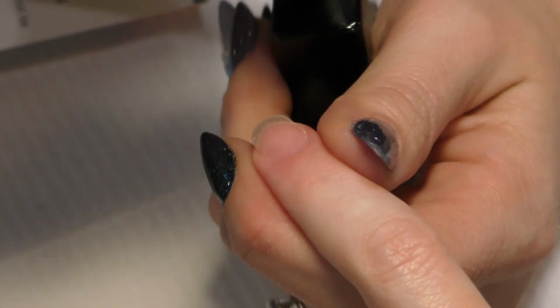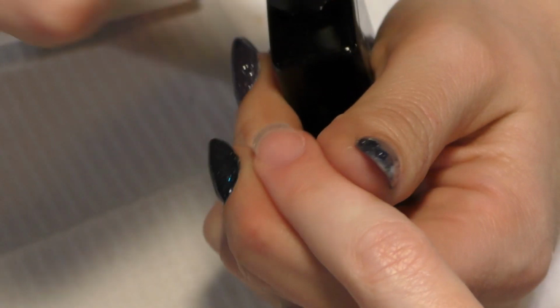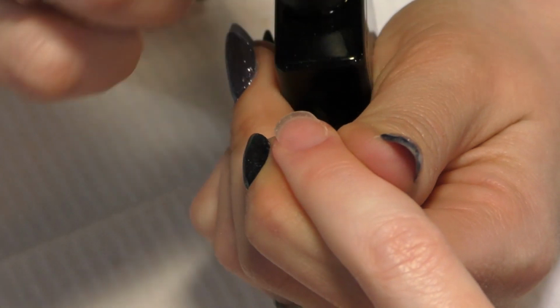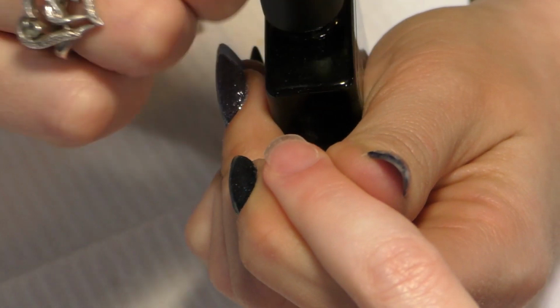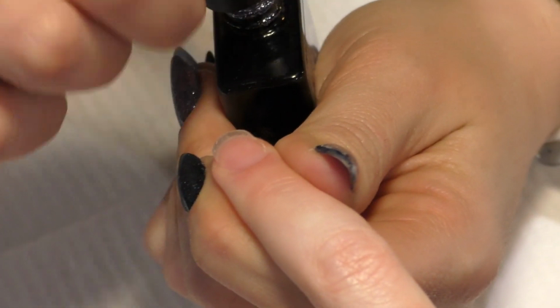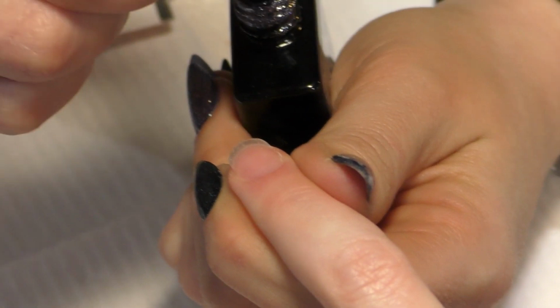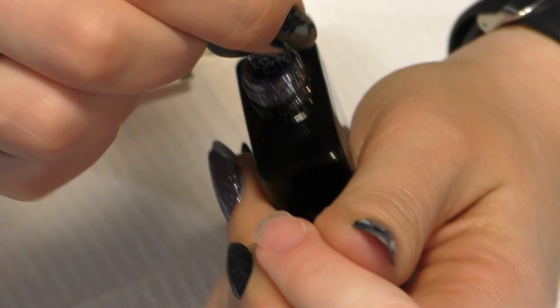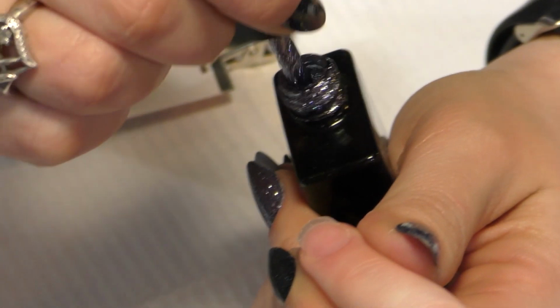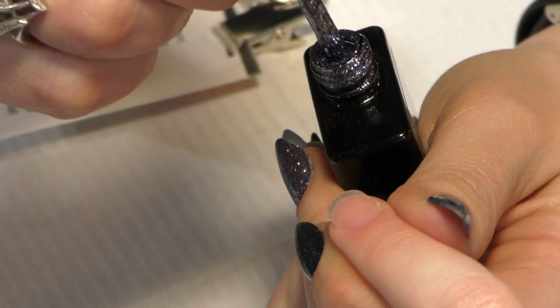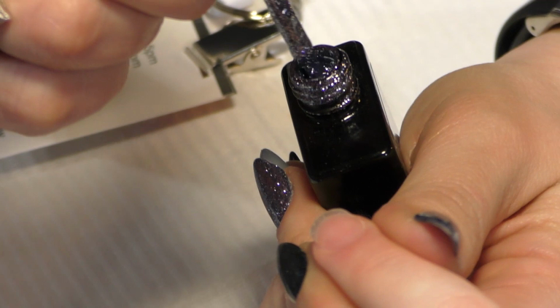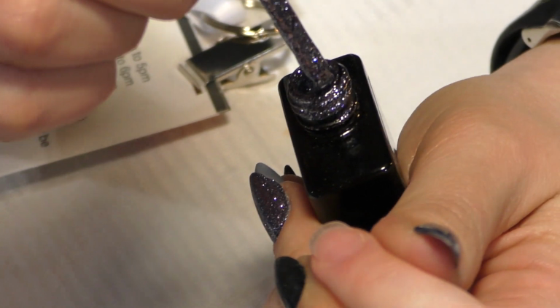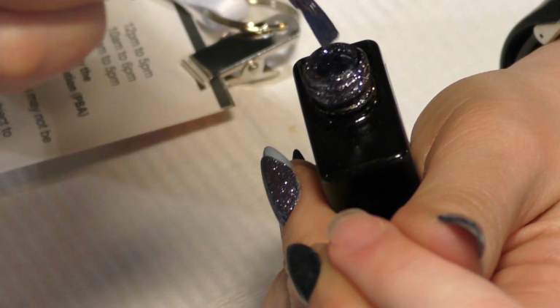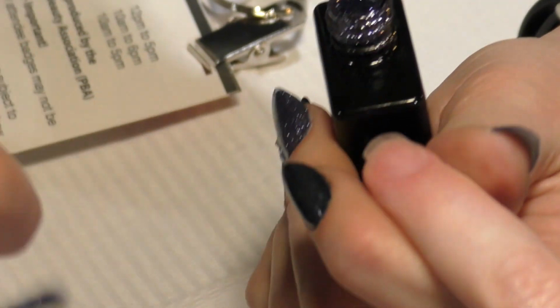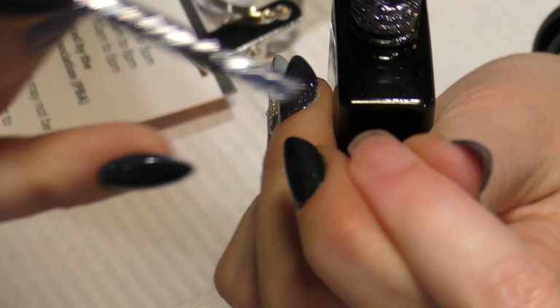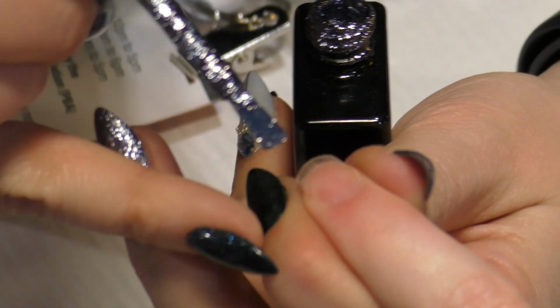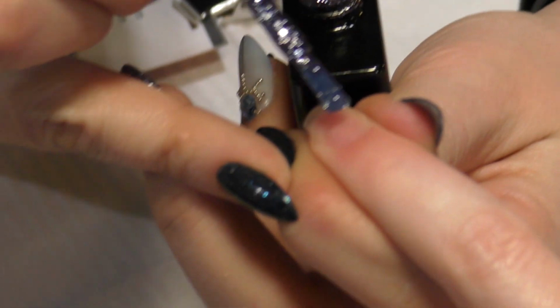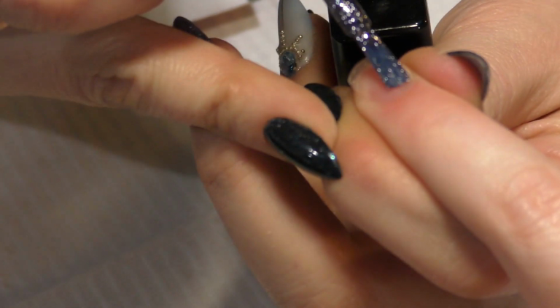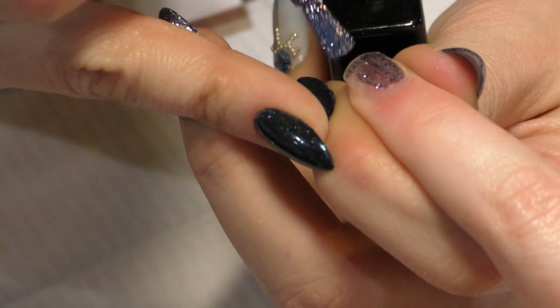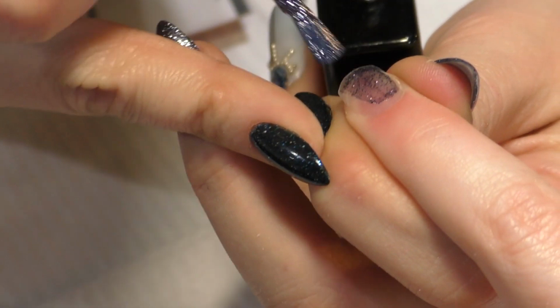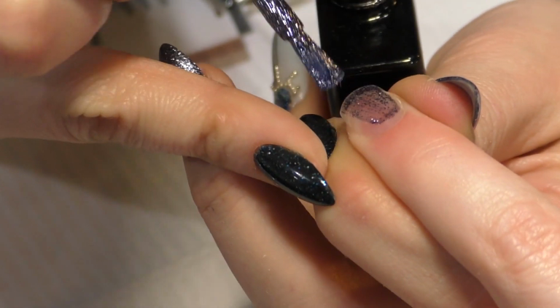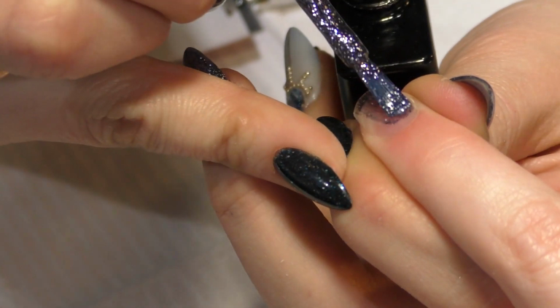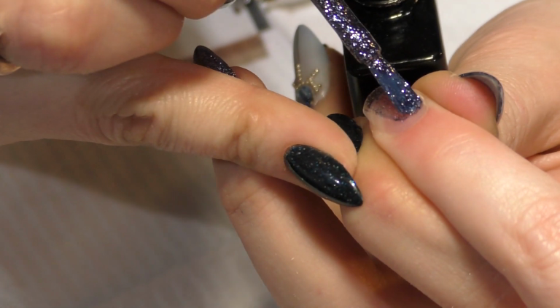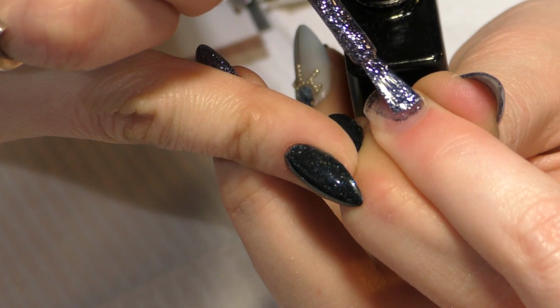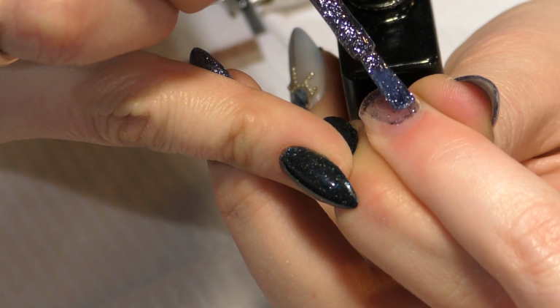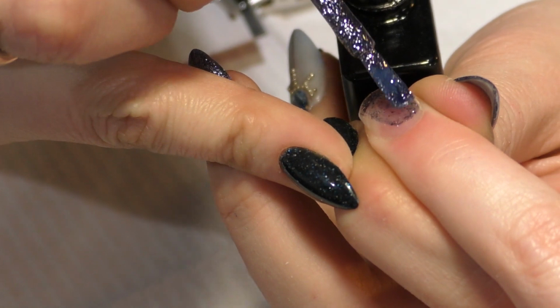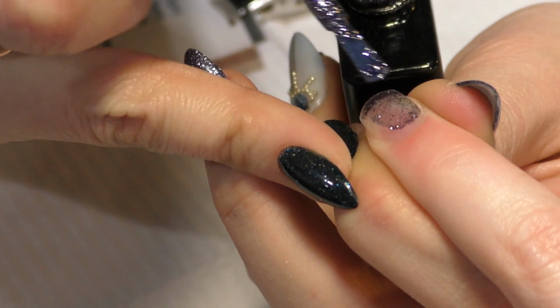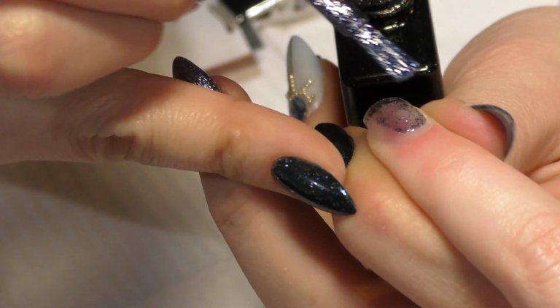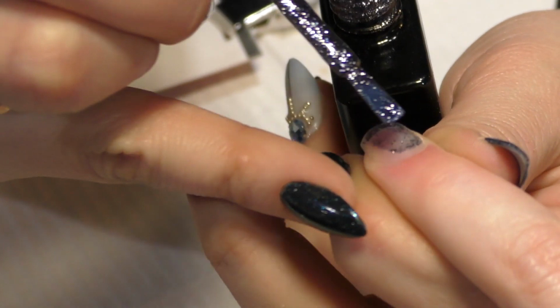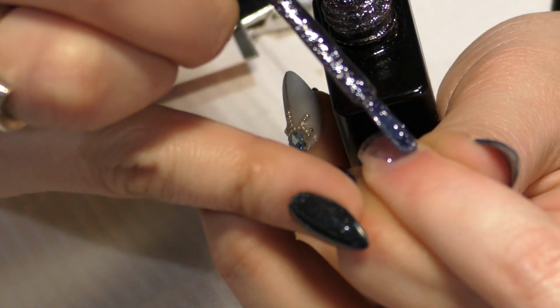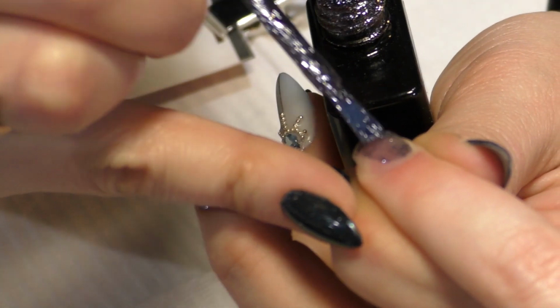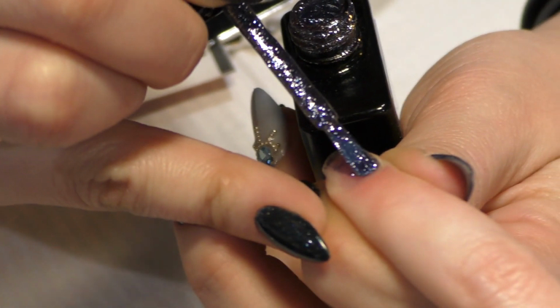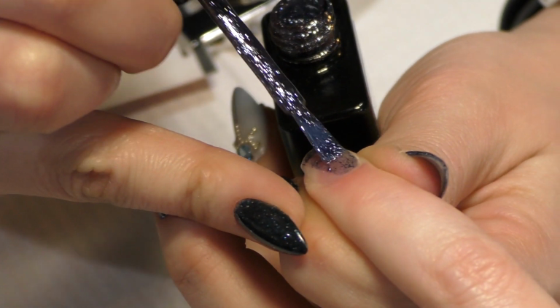Yes, I'm so excited! Amazing color. Two coats of coverage — that's all you need.